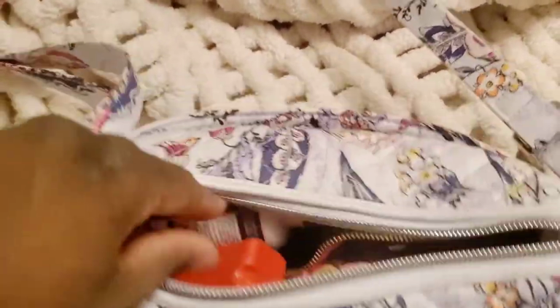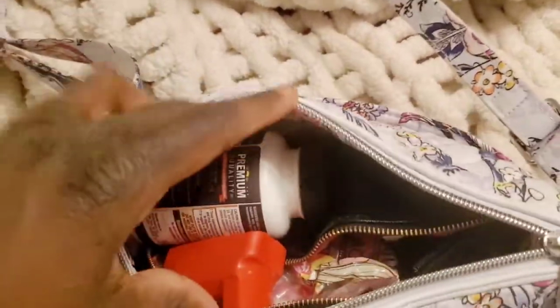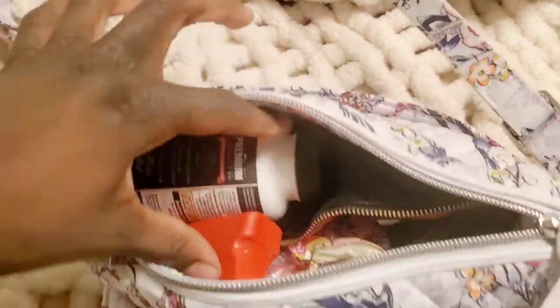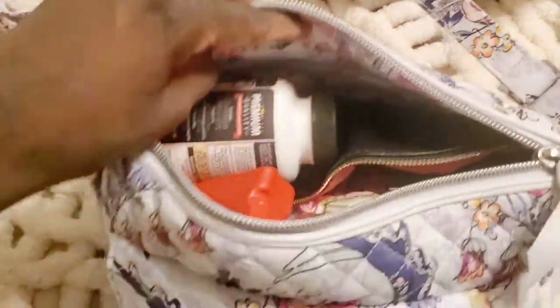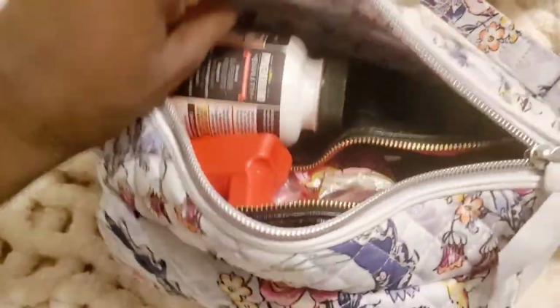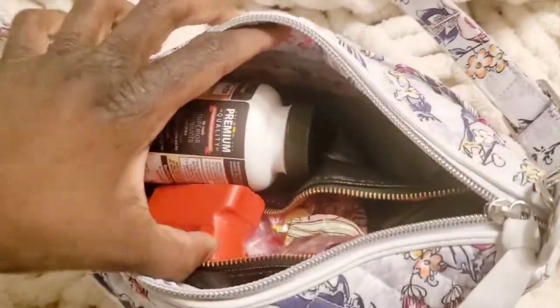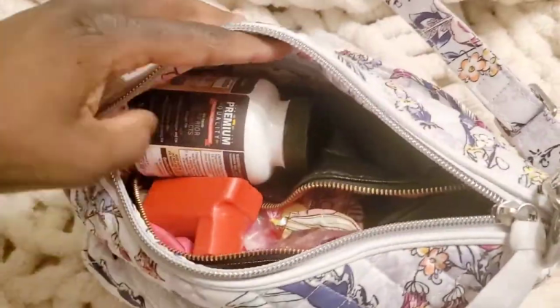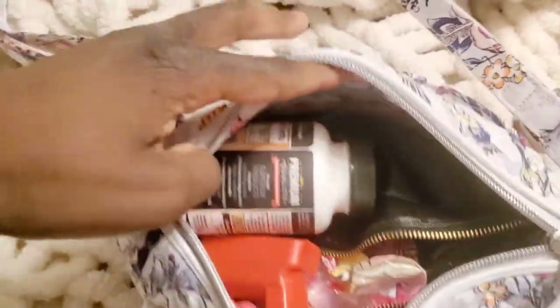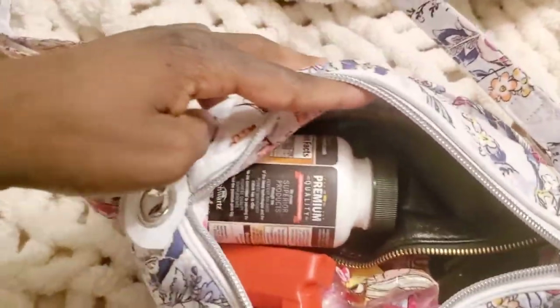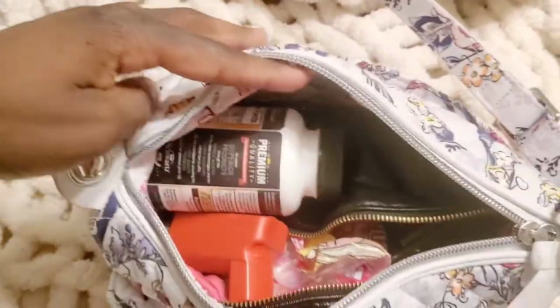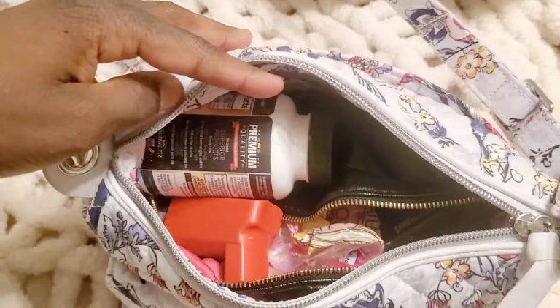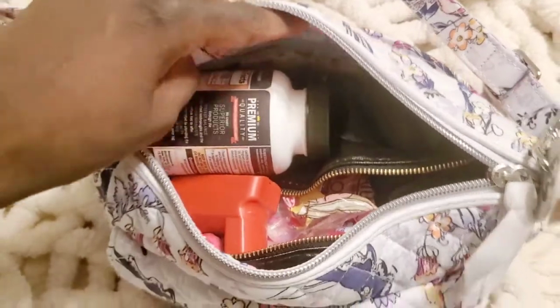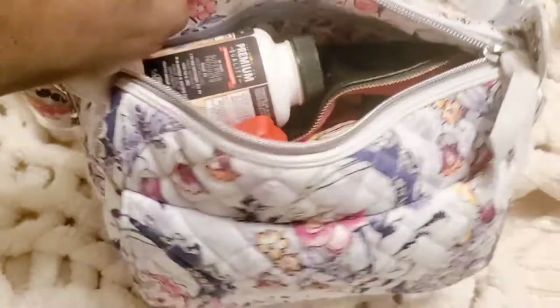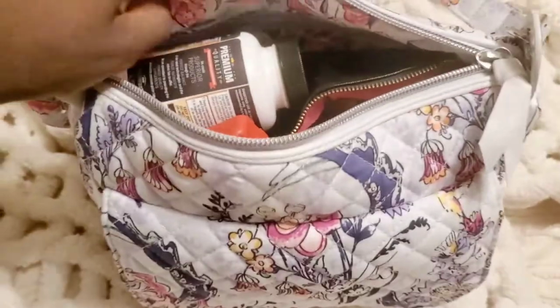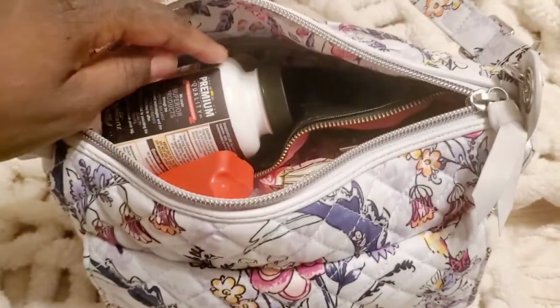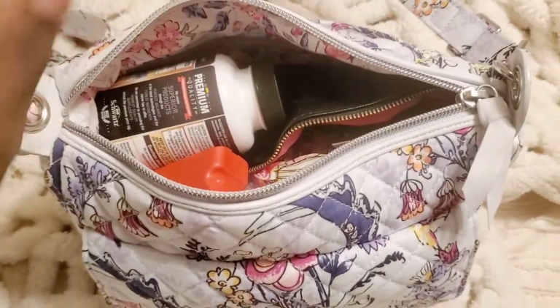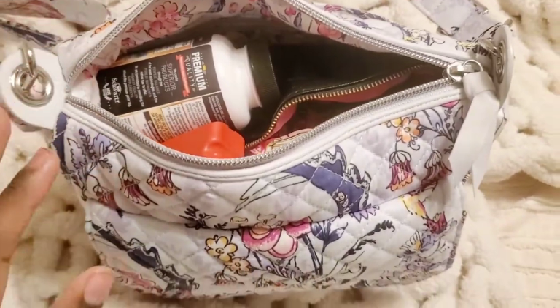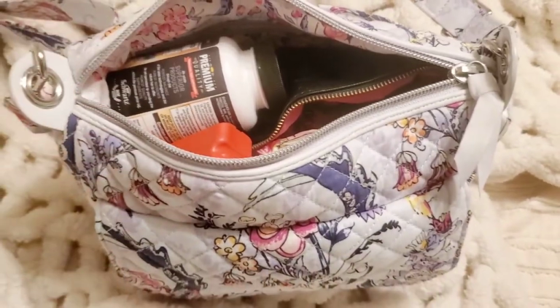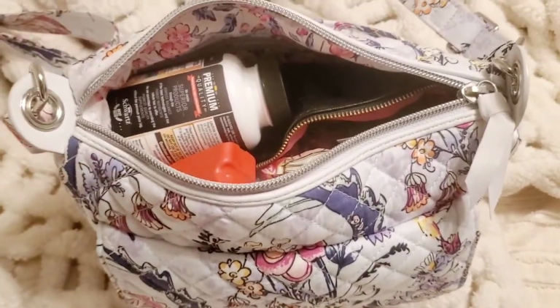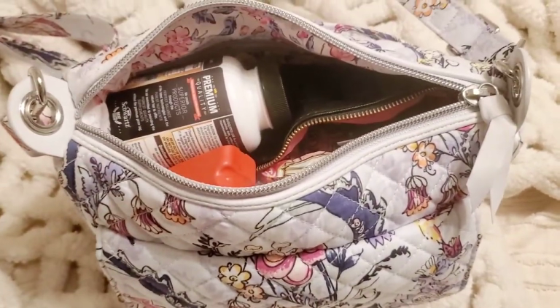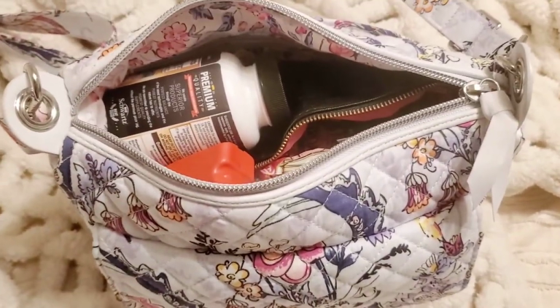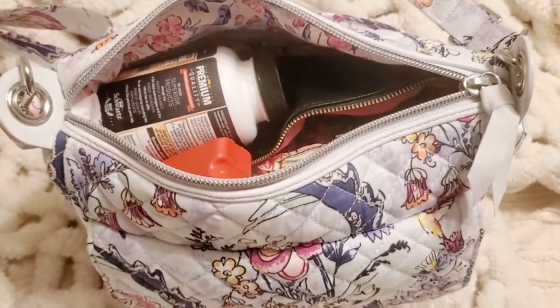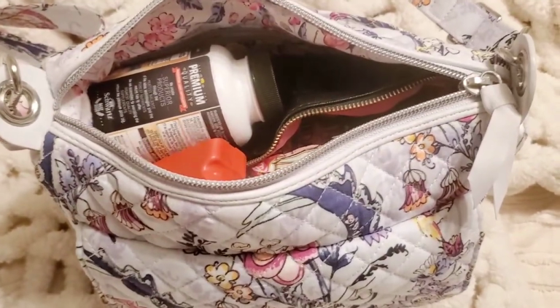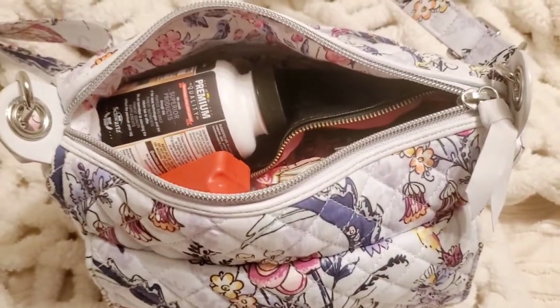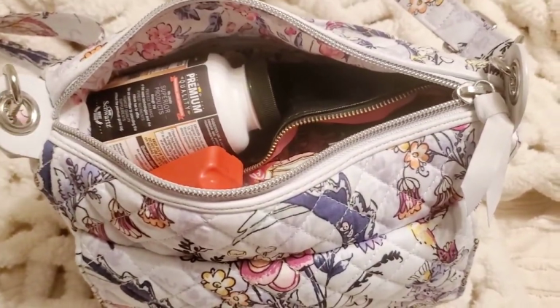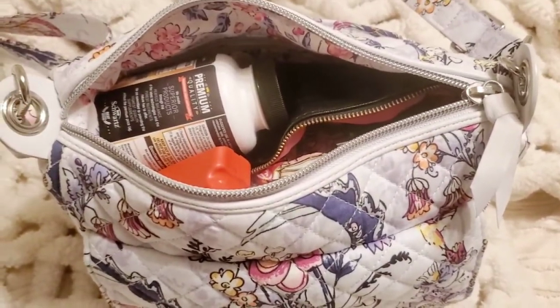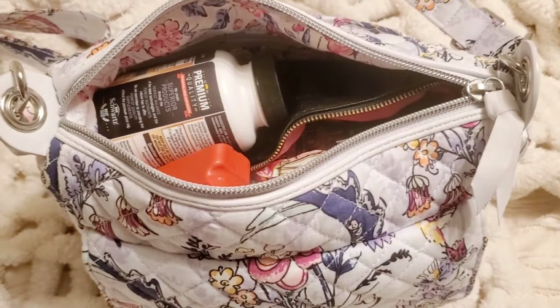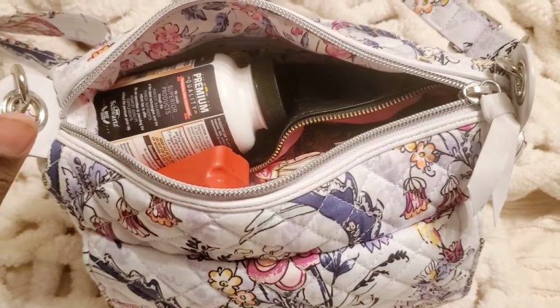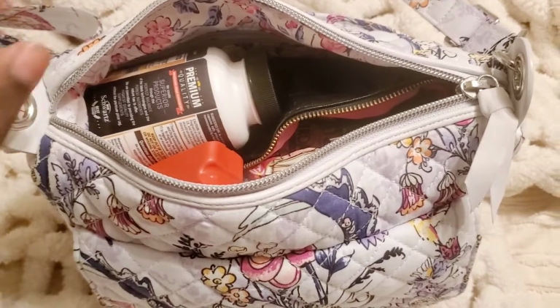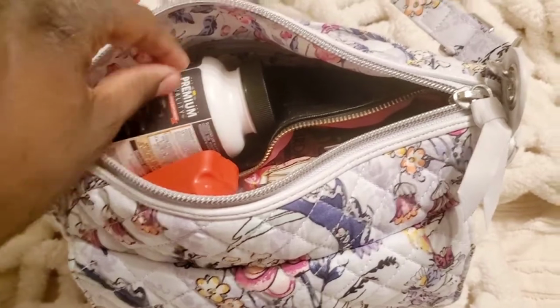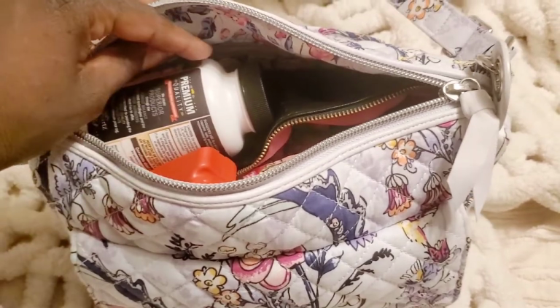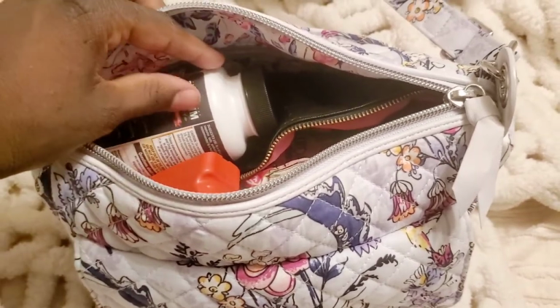We're gonna see what we have in this bag — as you can see it has a lot of space. It may be tiny but it packs a big punch. This is the Mini Carson — it is not the big Carson, but it is the Mini Carson in Hummingbird Park.